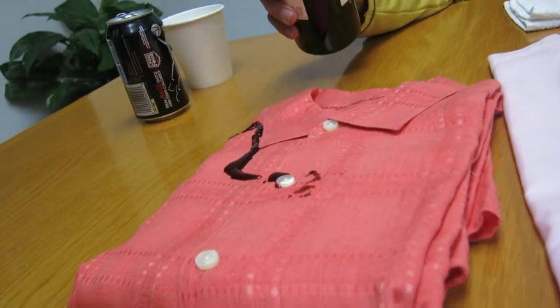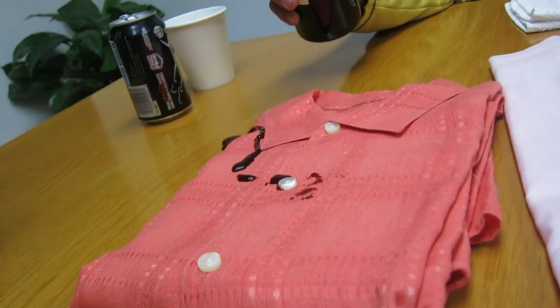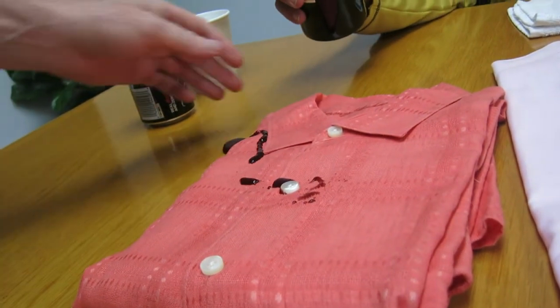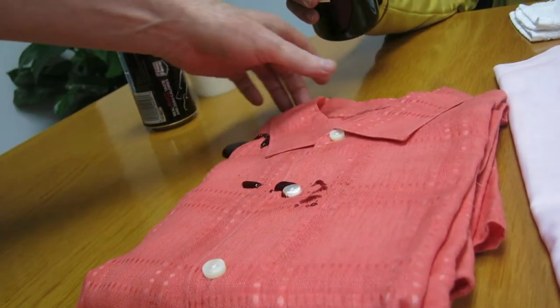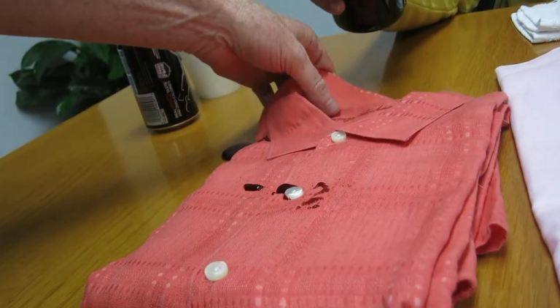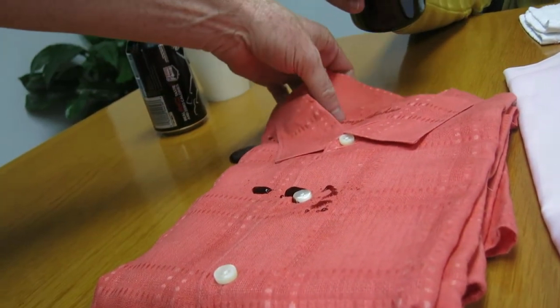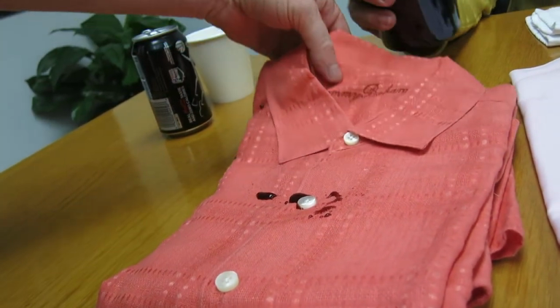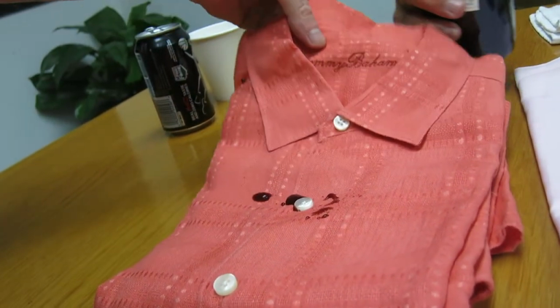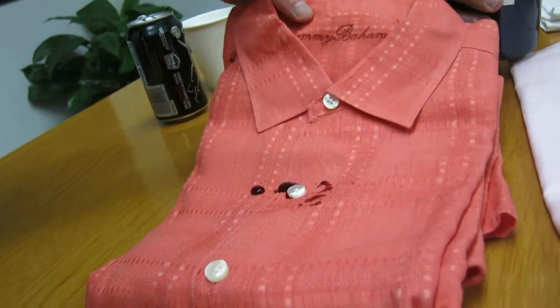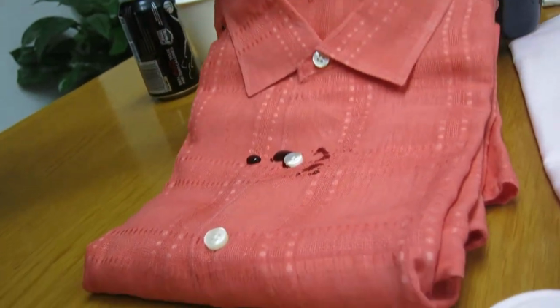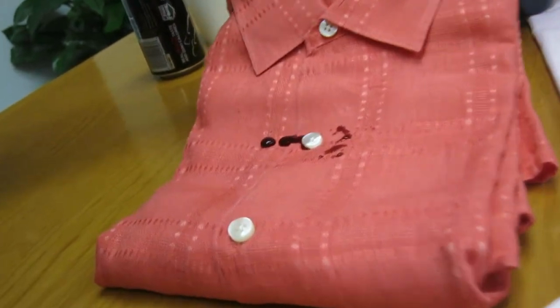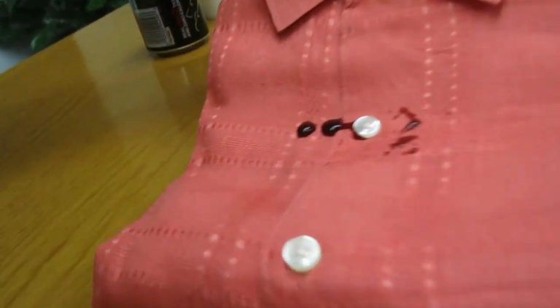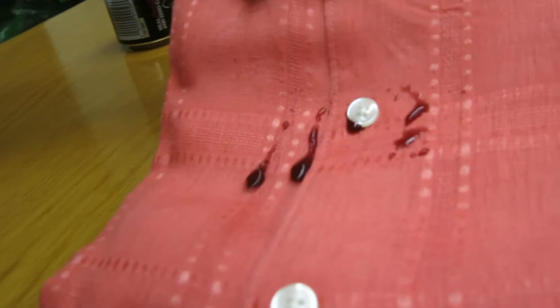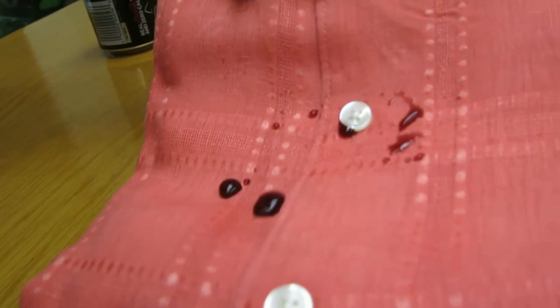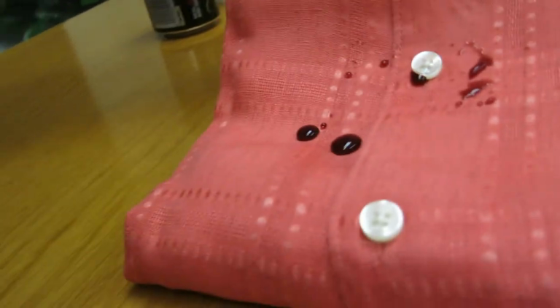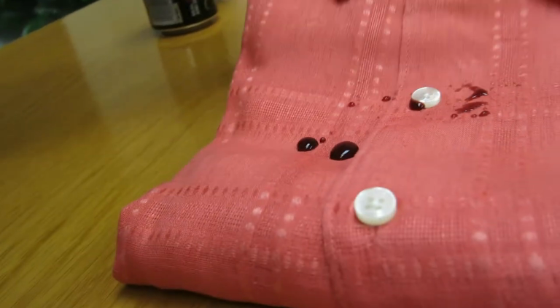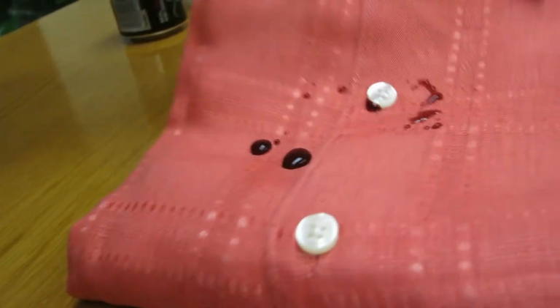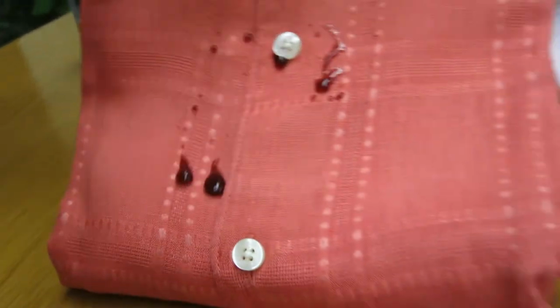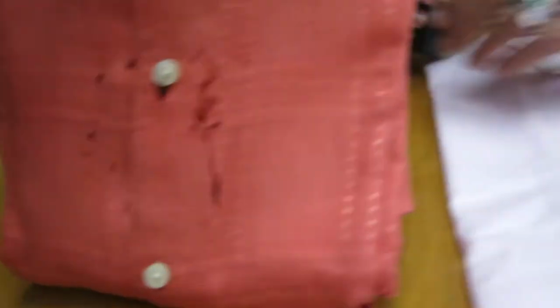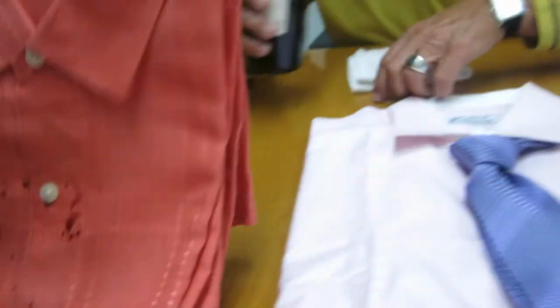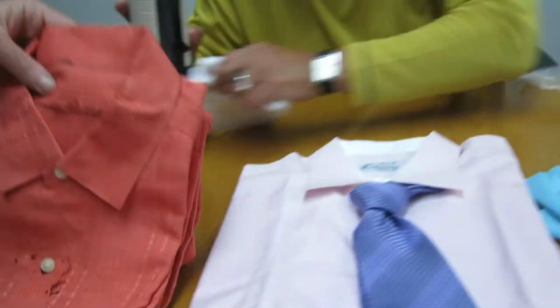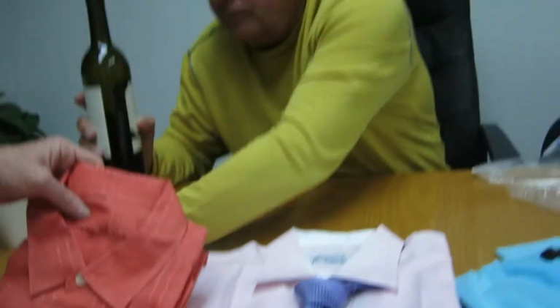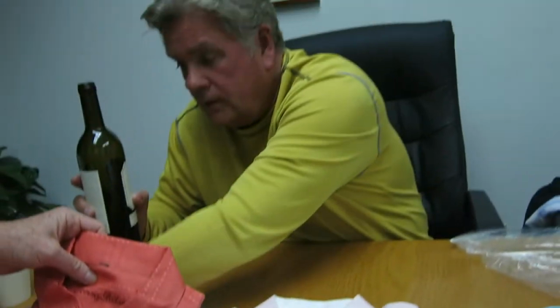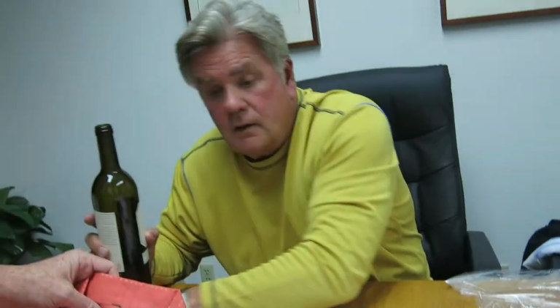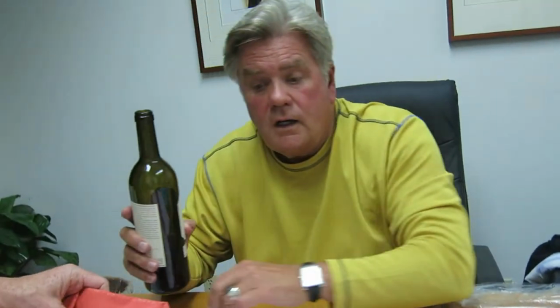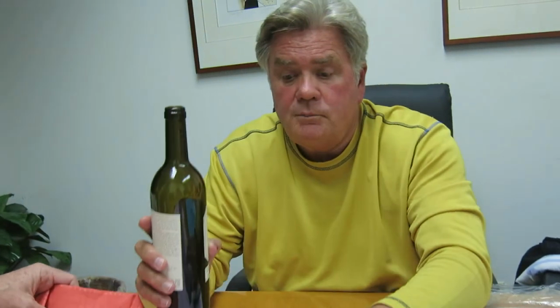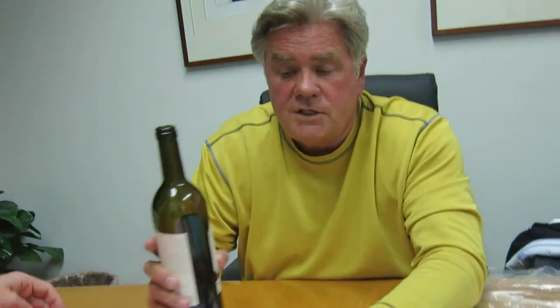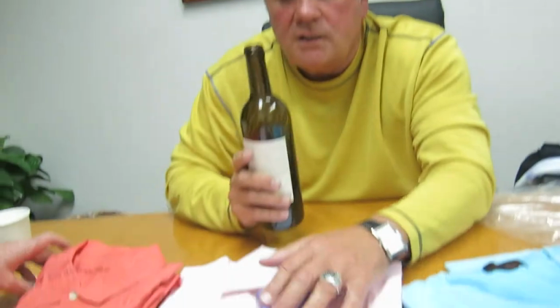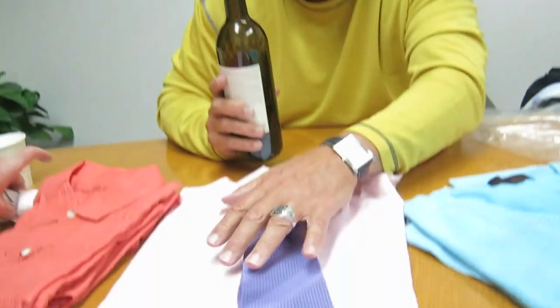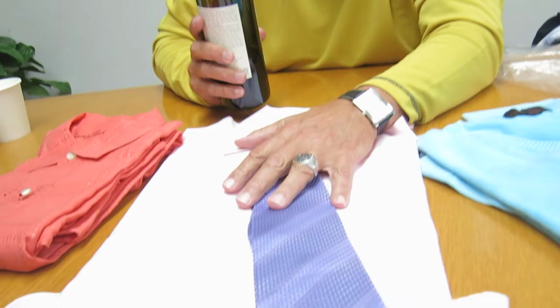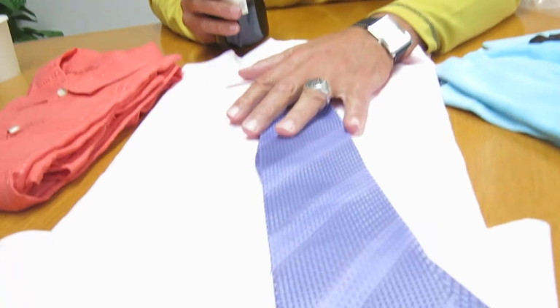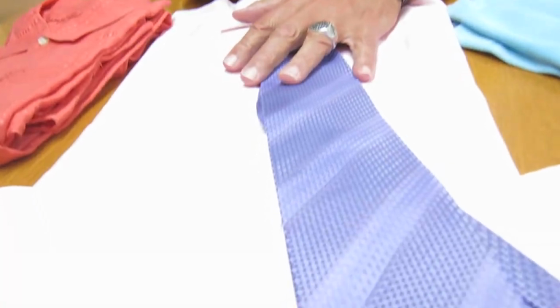I'm just going to let it sit there and roll off. Then what I'm going to do is go to 100% Italian cotton.